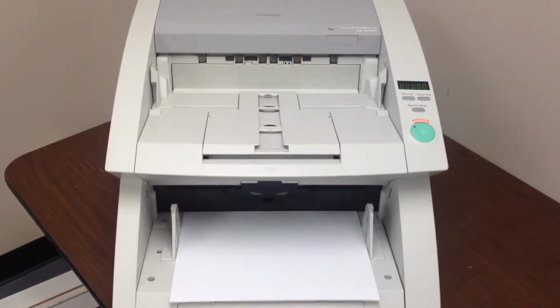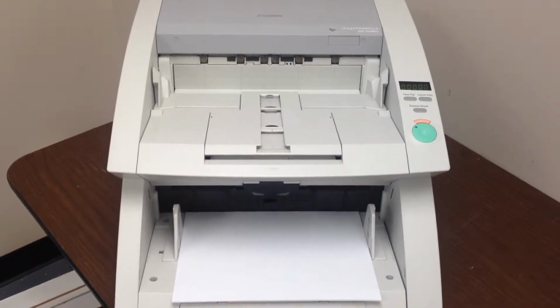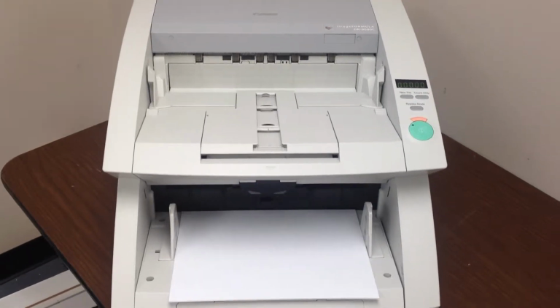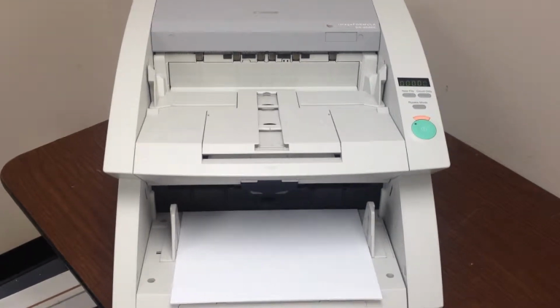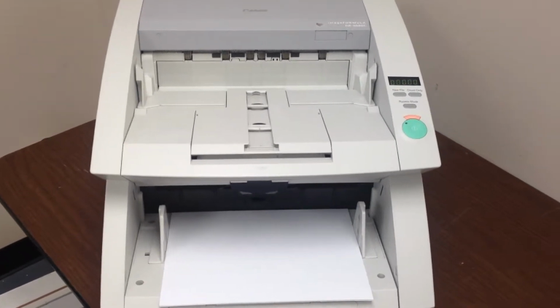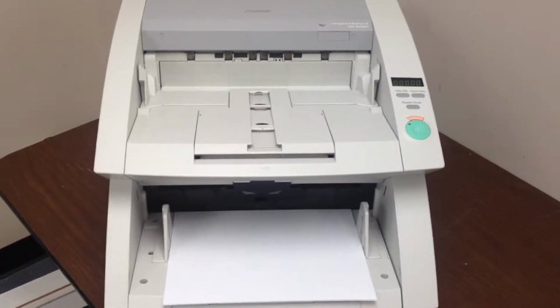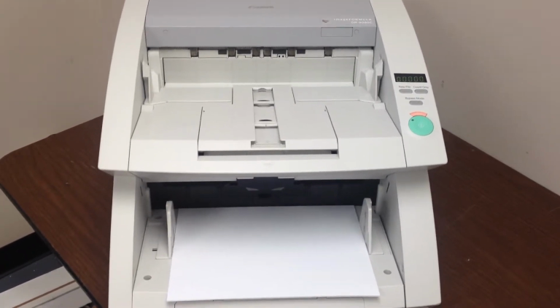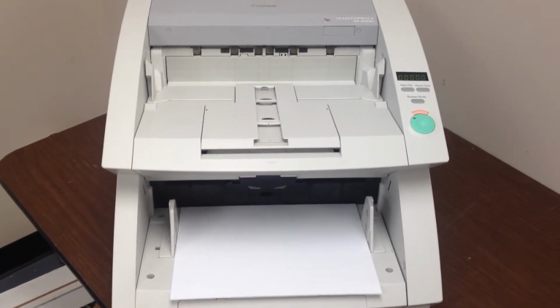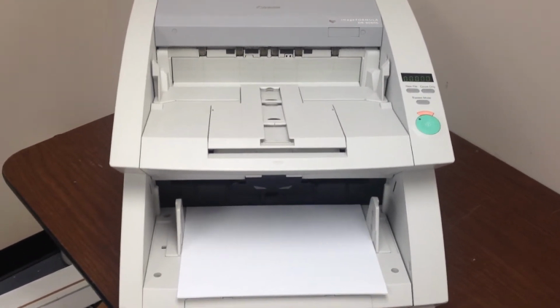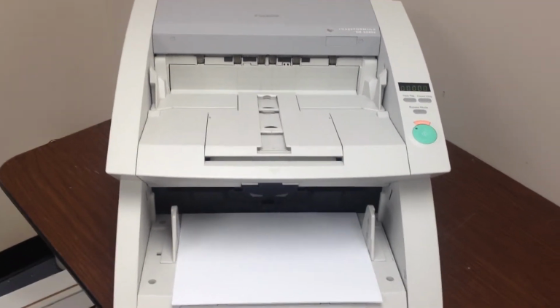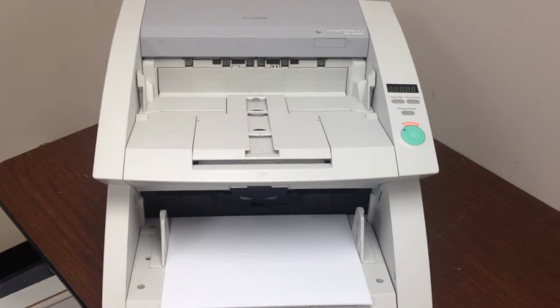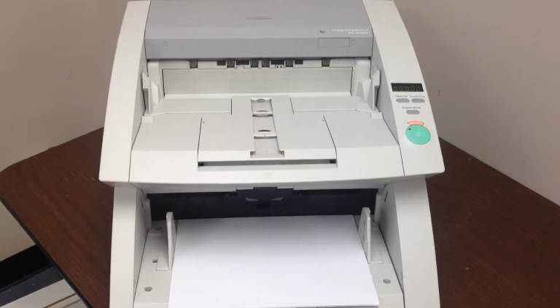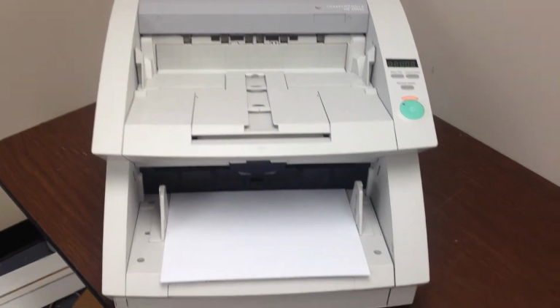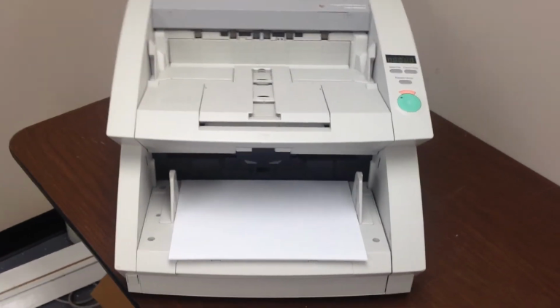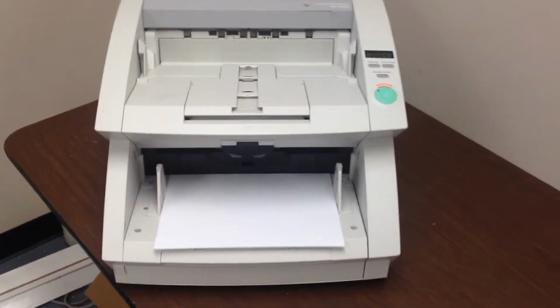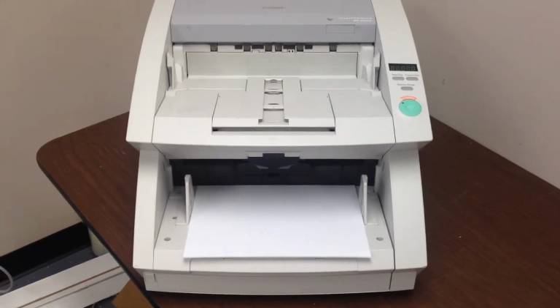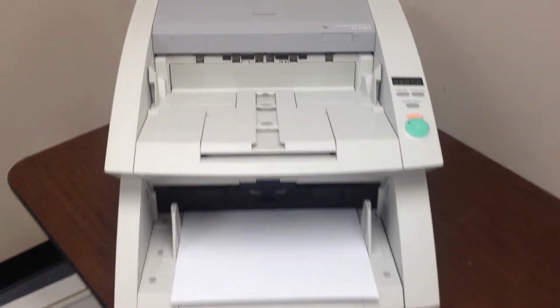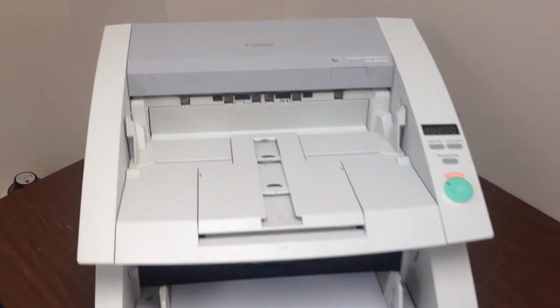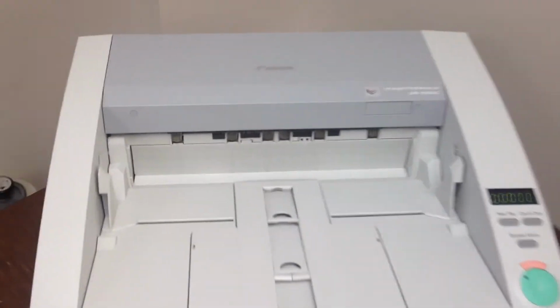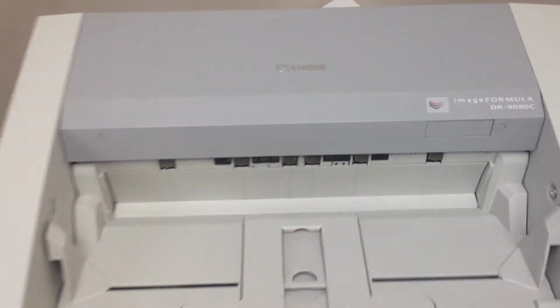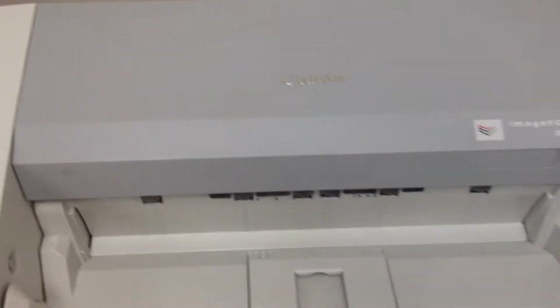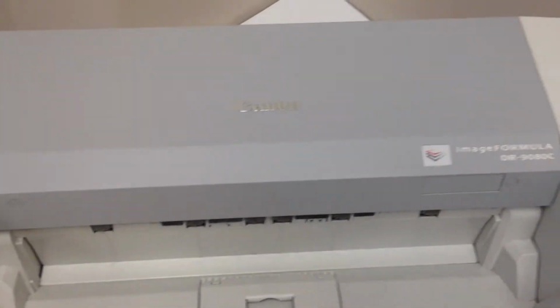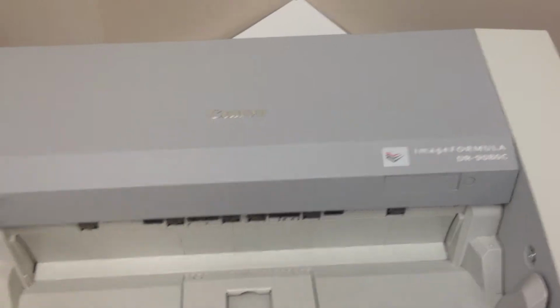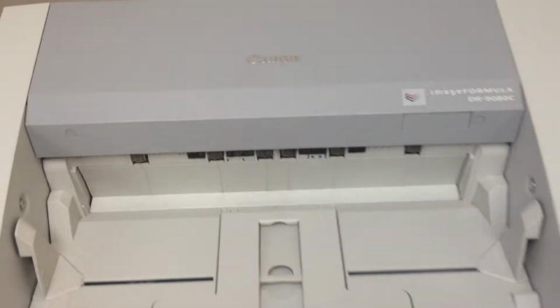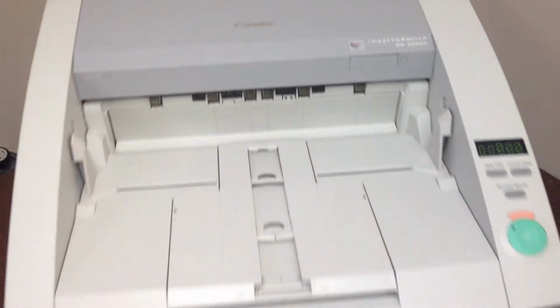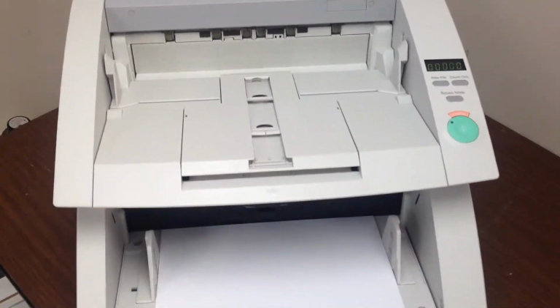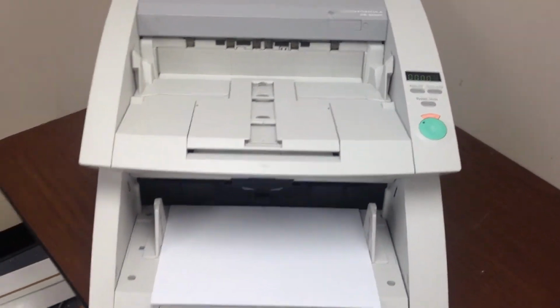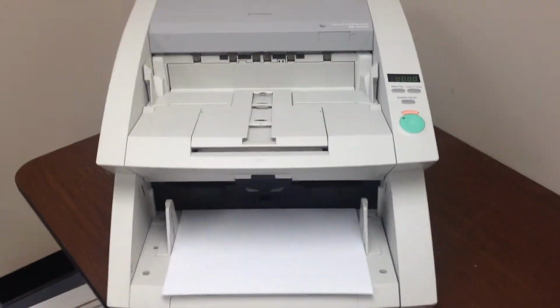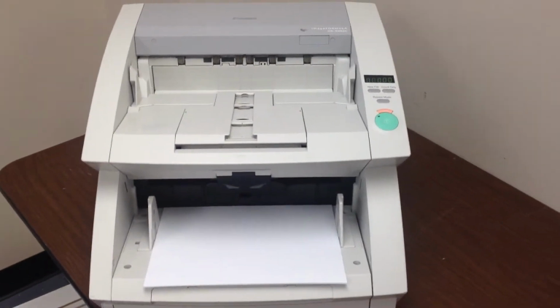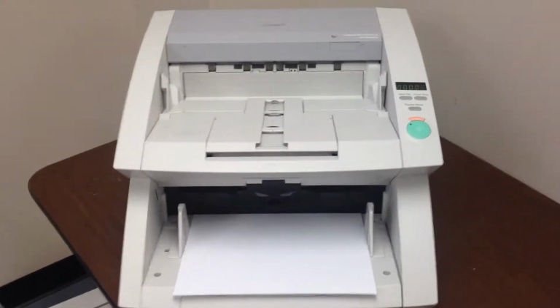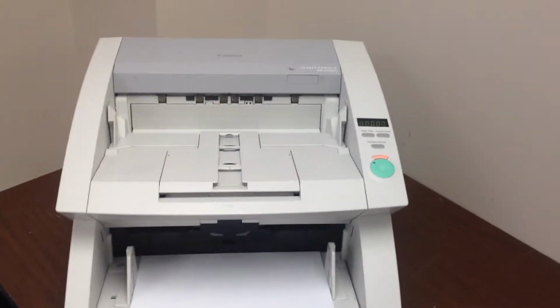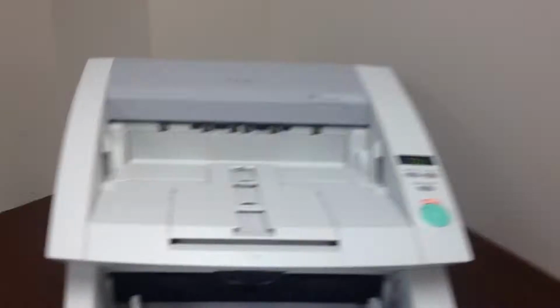This is a Canon ImageFormula DR9080C. It's a high speed color scanner. As you can see, it's in very good cosmetic condition. We're just going to scan some sheets through it to make sure it functions properly.